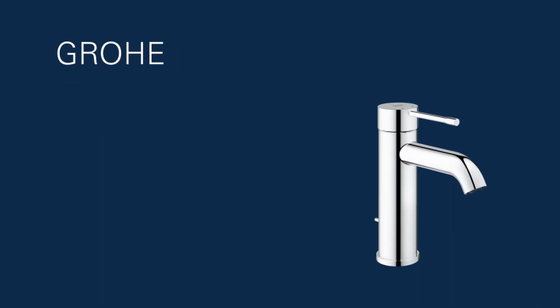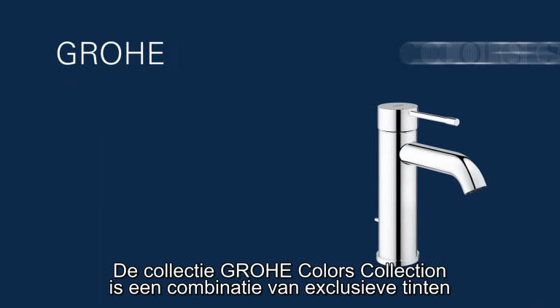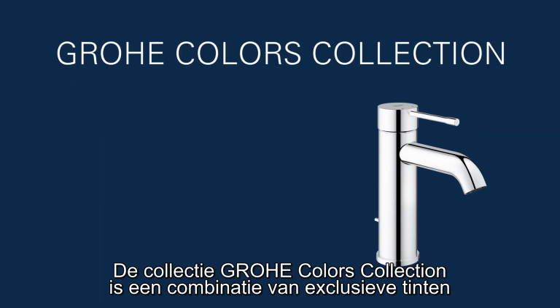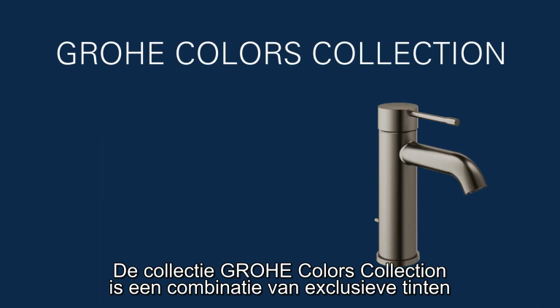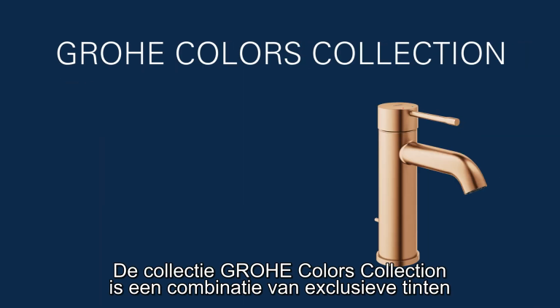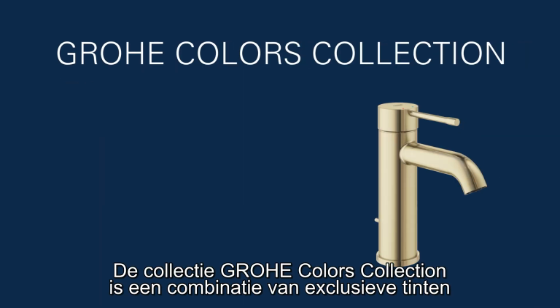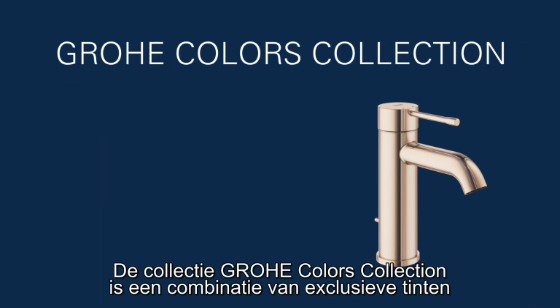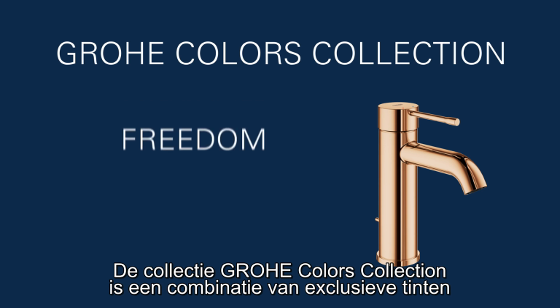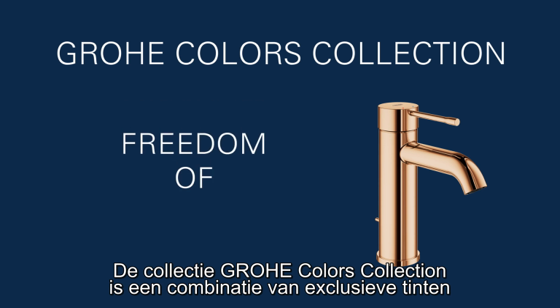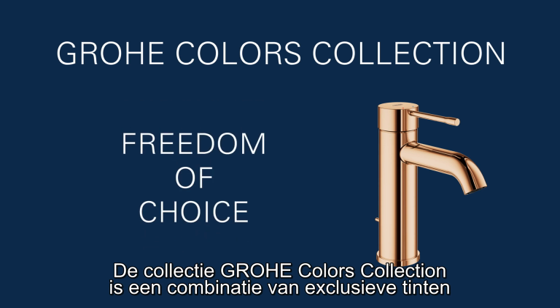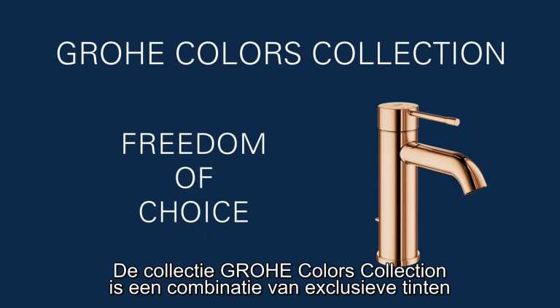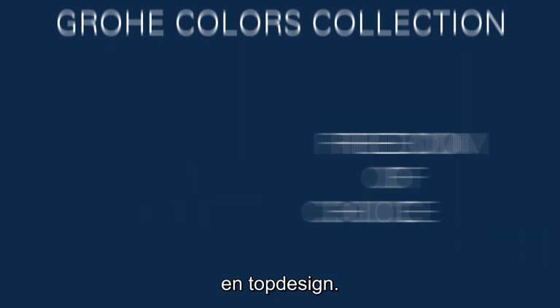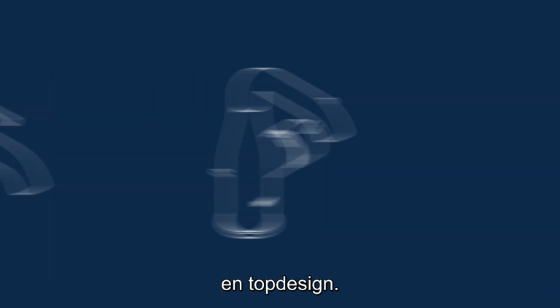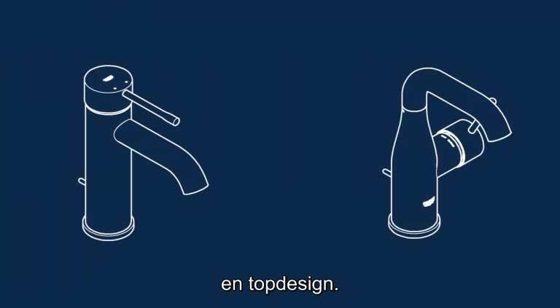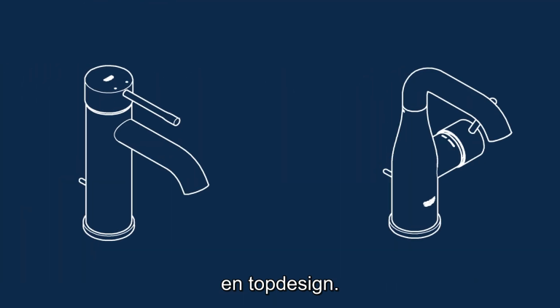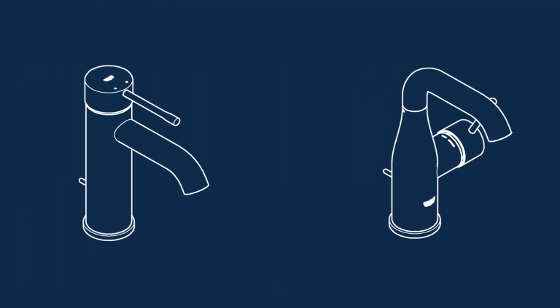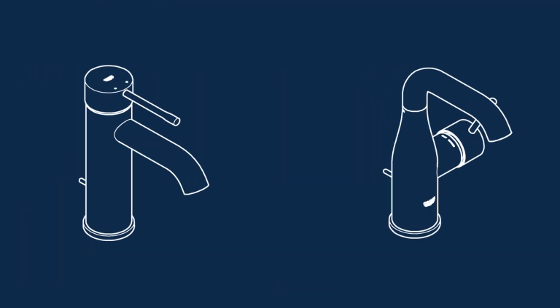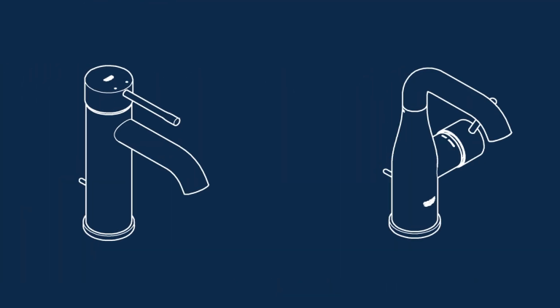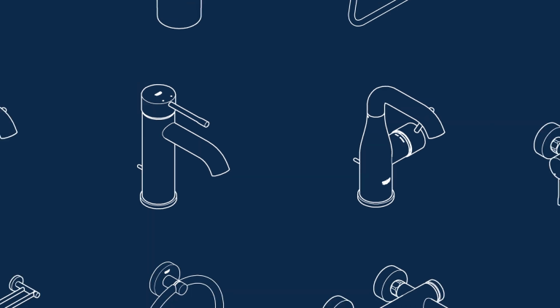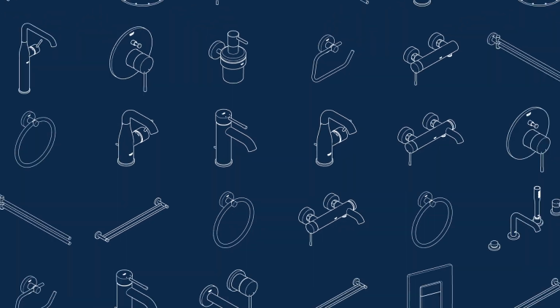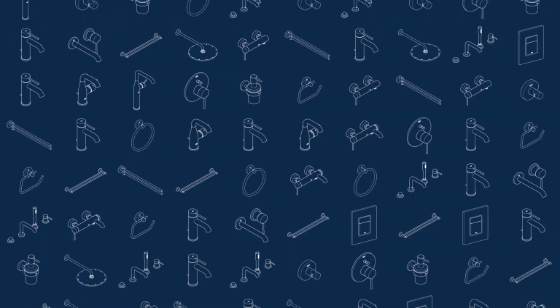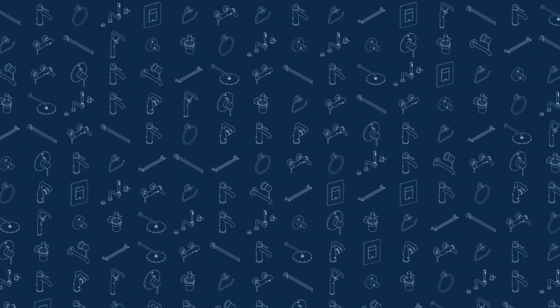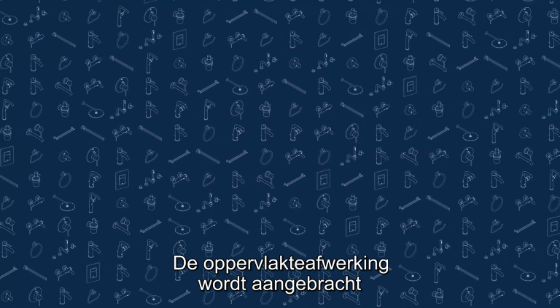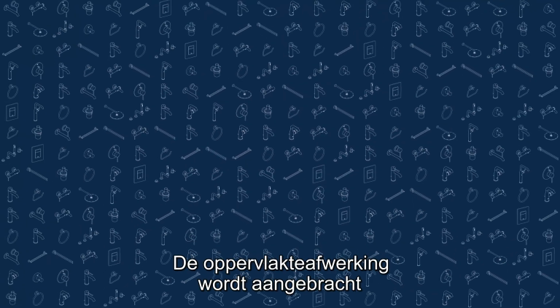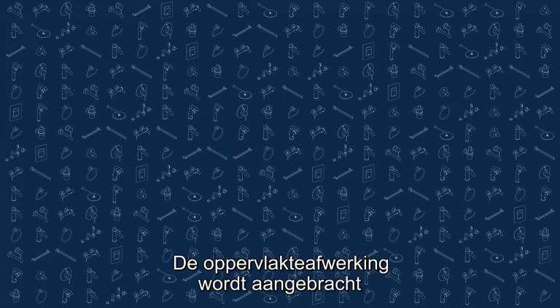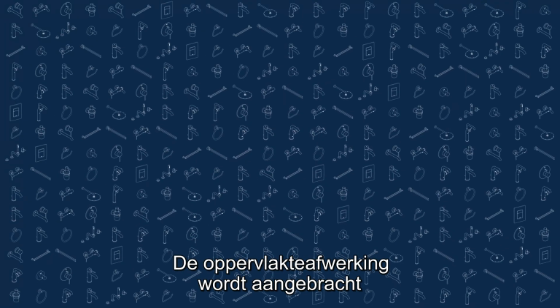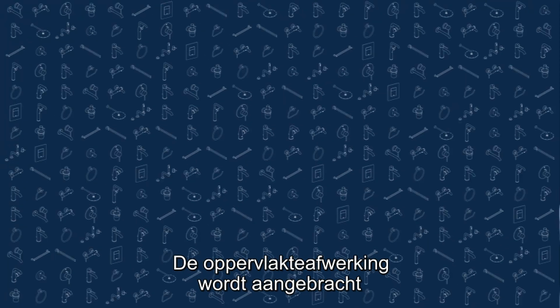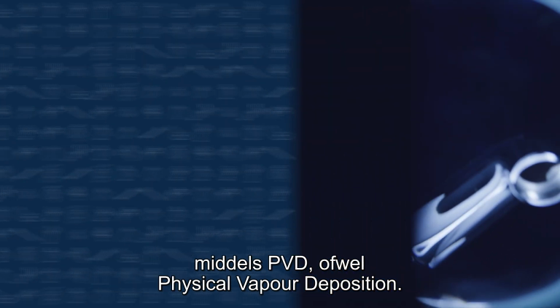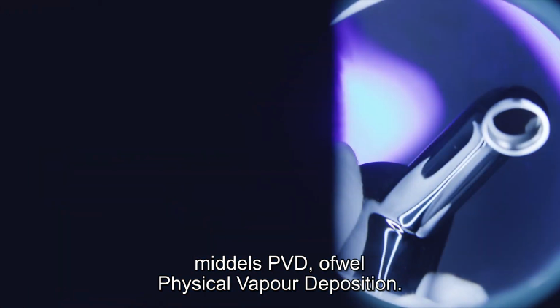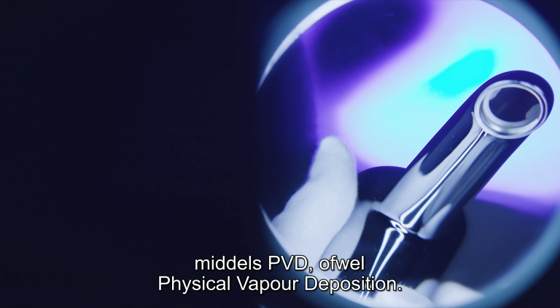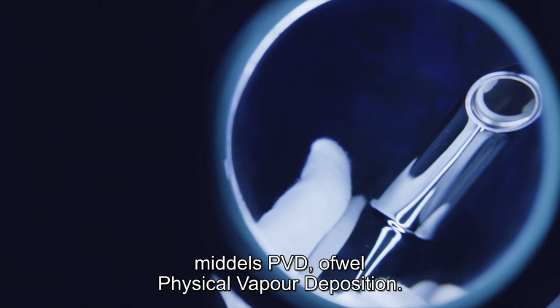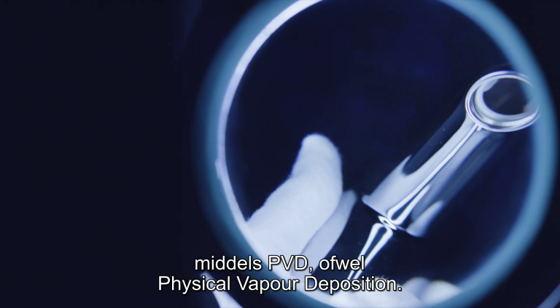The Grohe Colors Collection is a combination of our exclusive colors and outstanding design lines. Our colors come with Grohe PVD quality — physical vapor deposition.